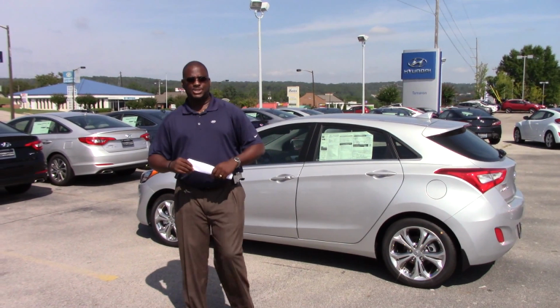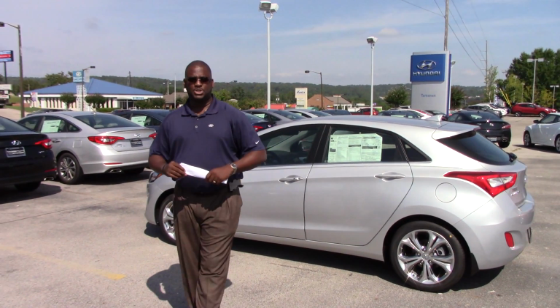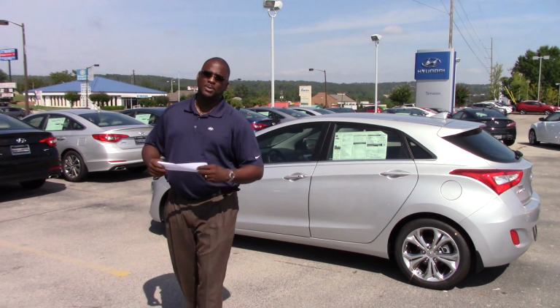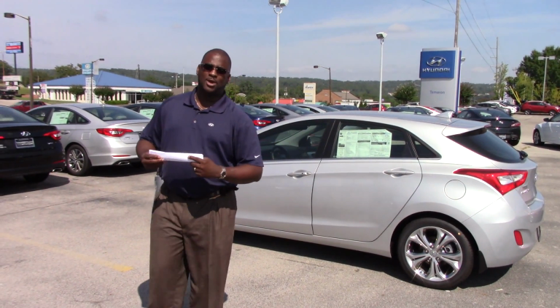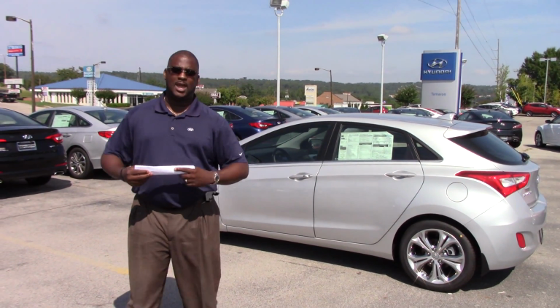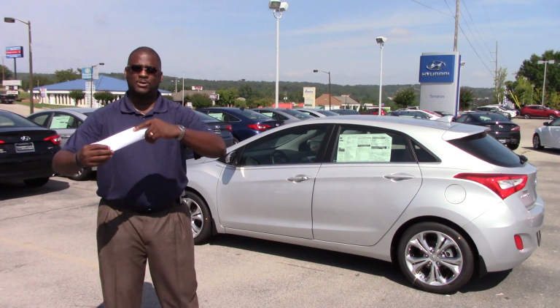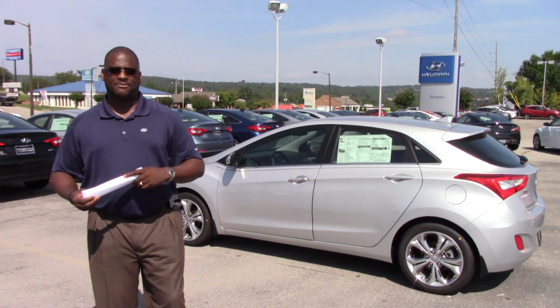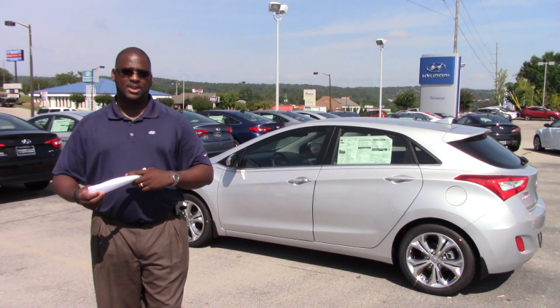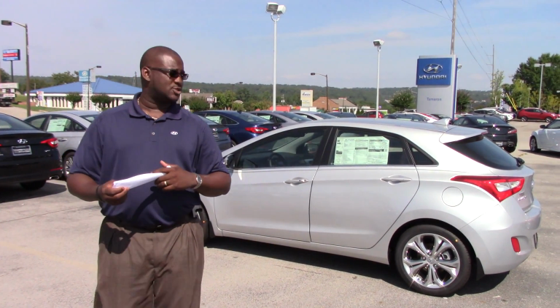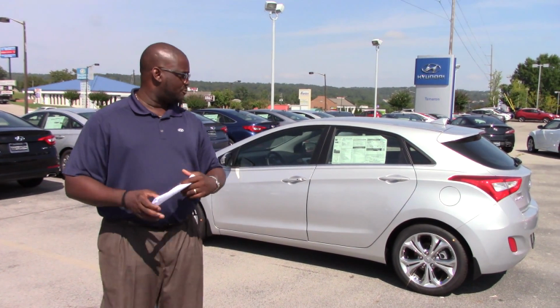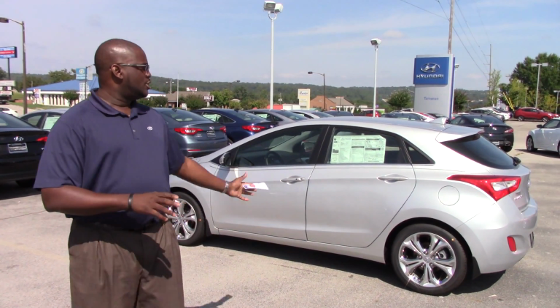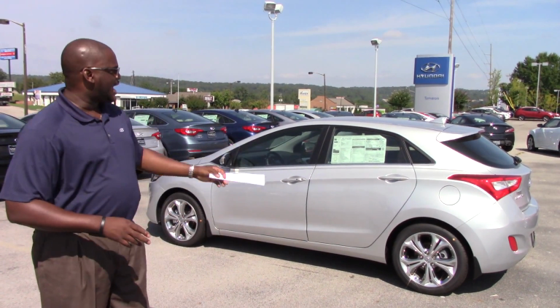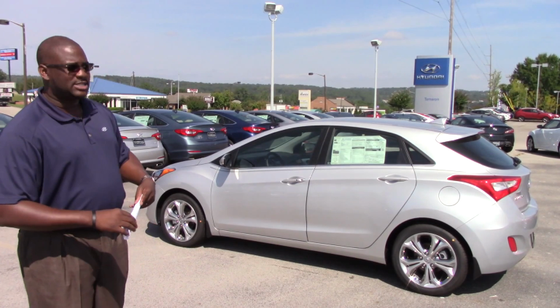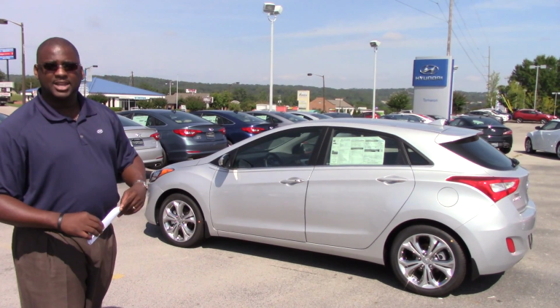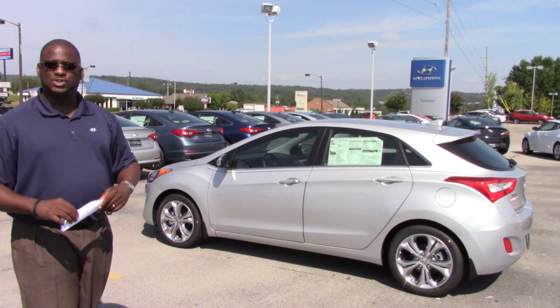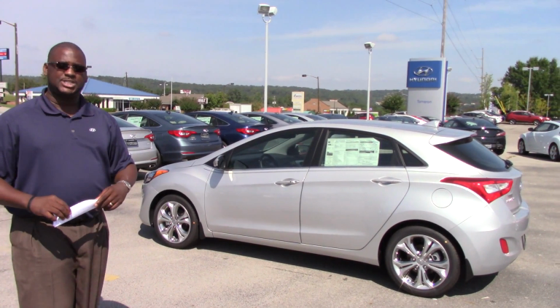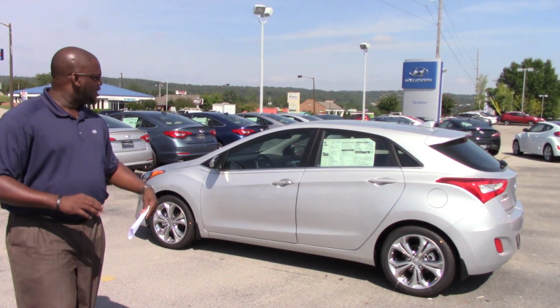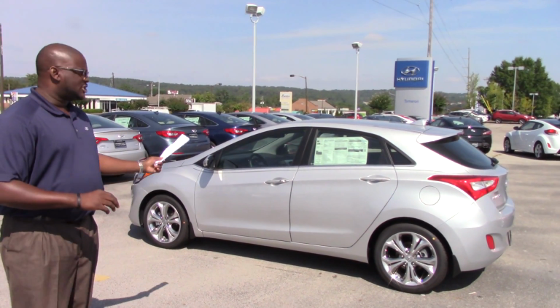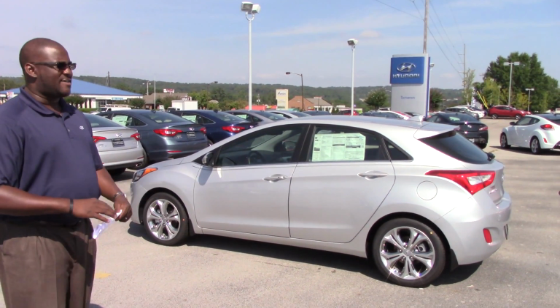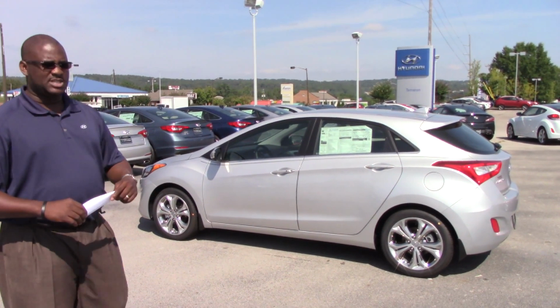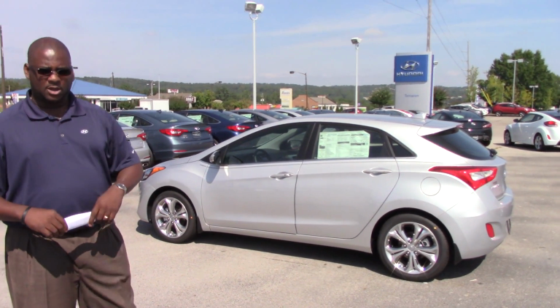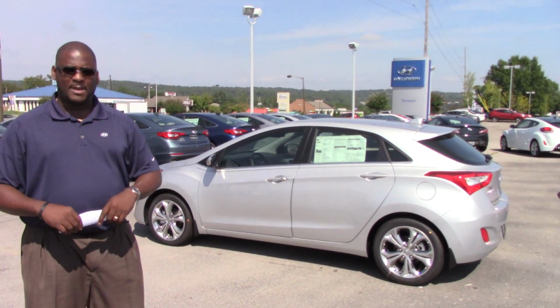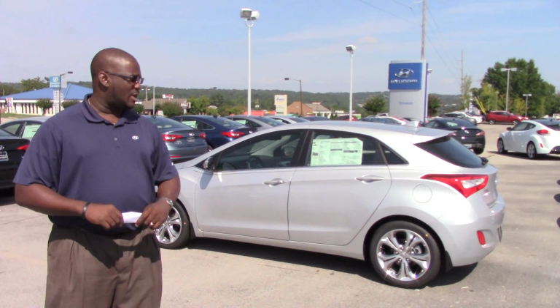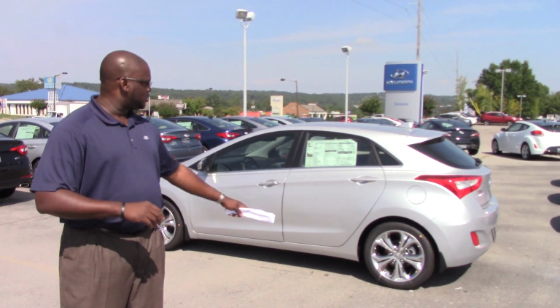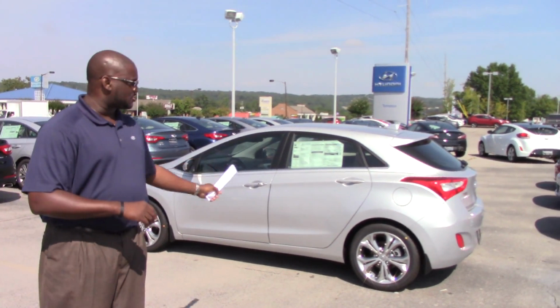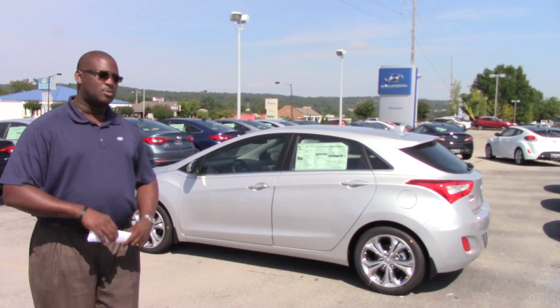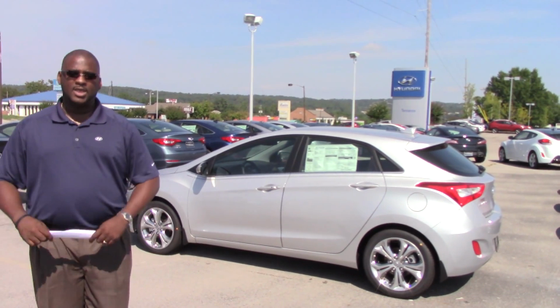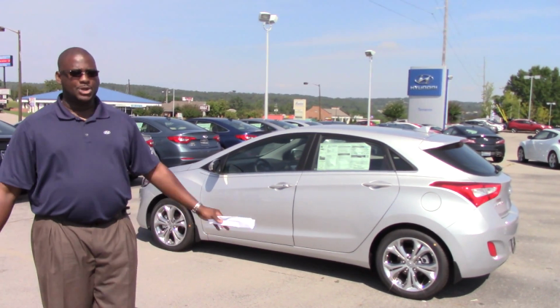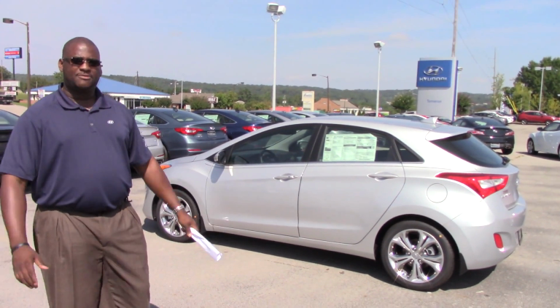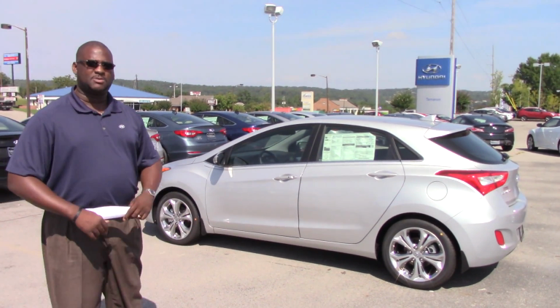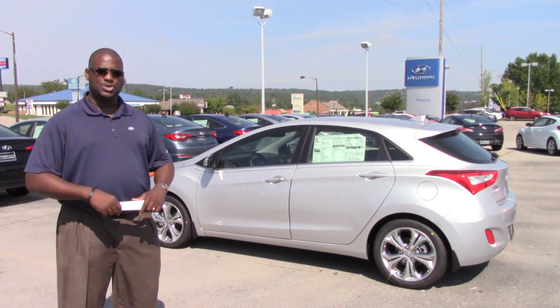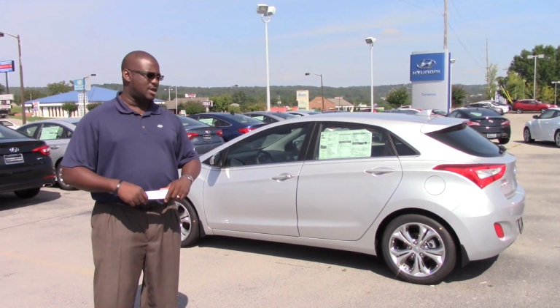Hey Susan, it's Cory here with Tamron Hyundai. I want to first thank you for the internet interest on the beautiful 2014 Hyundai Elantra GT. We didn't specify a specific color trim package so I pulled this beautiful silver one up. I wanted to show you a few things about it when you get here.